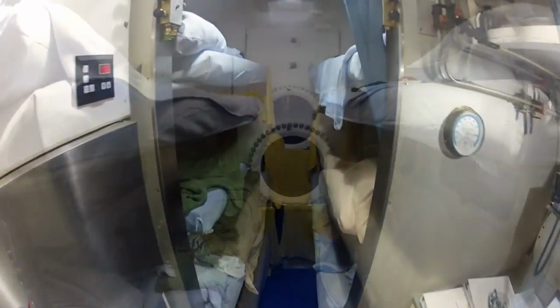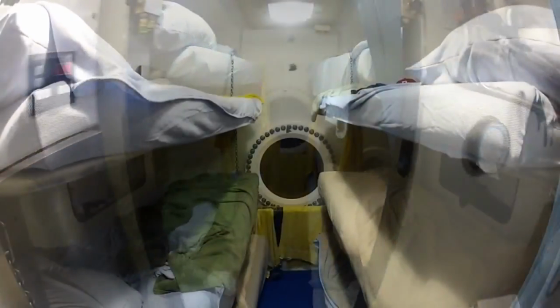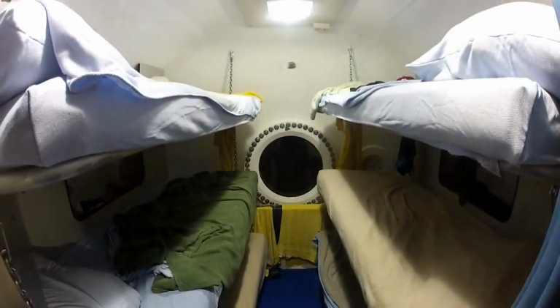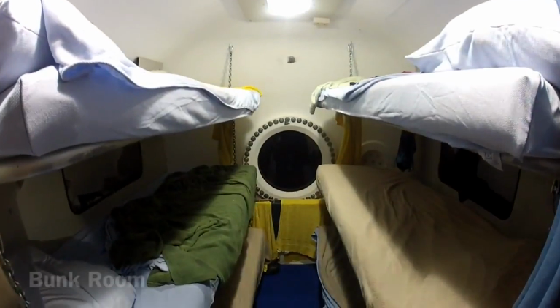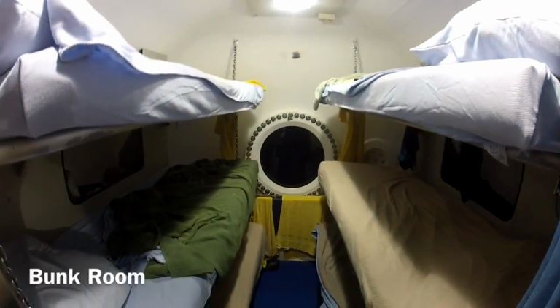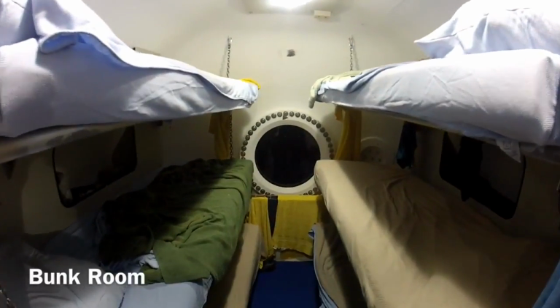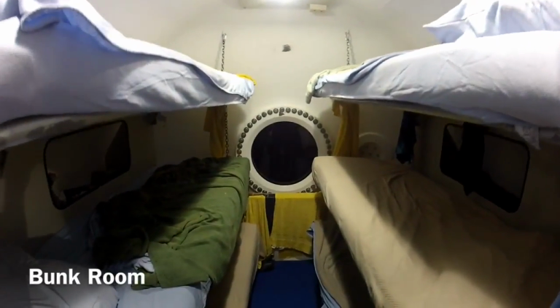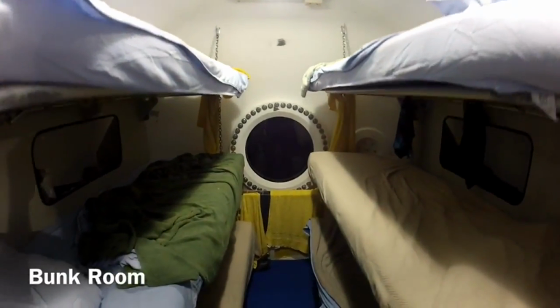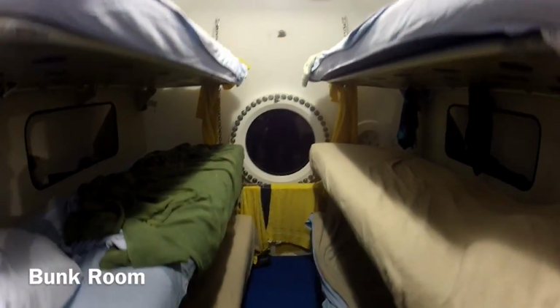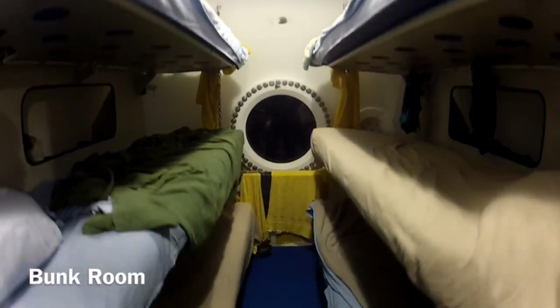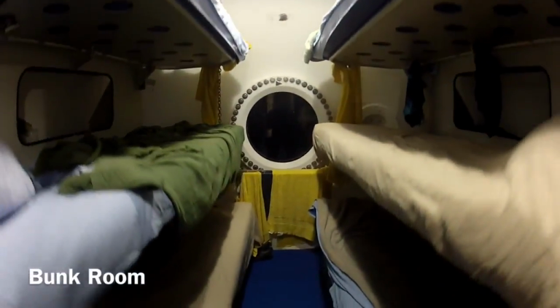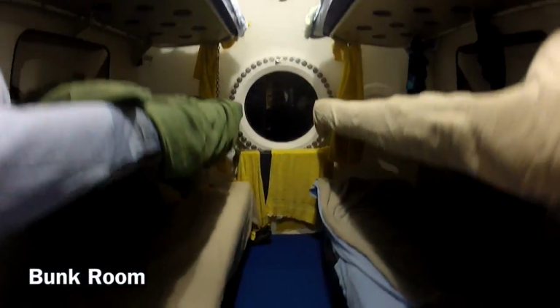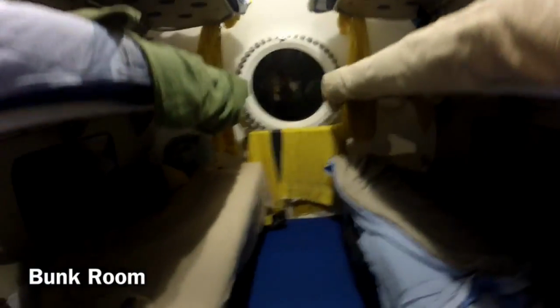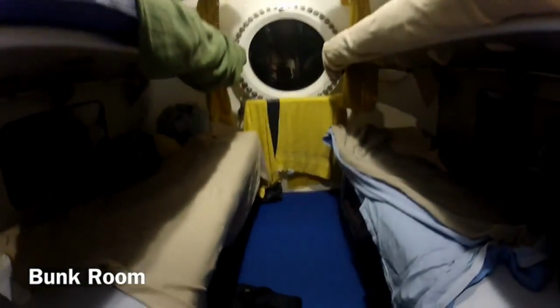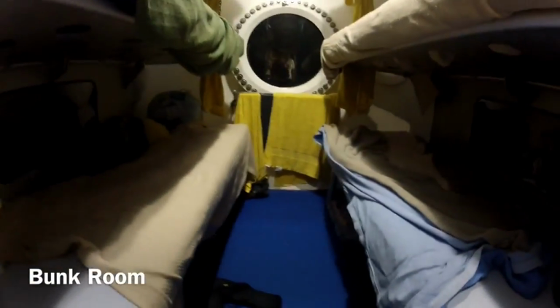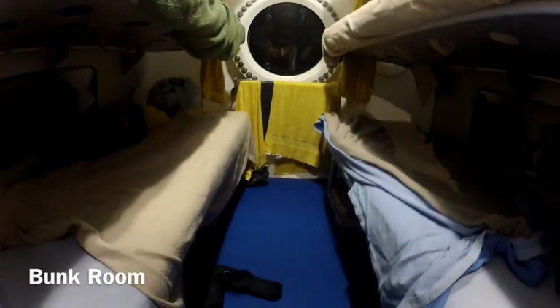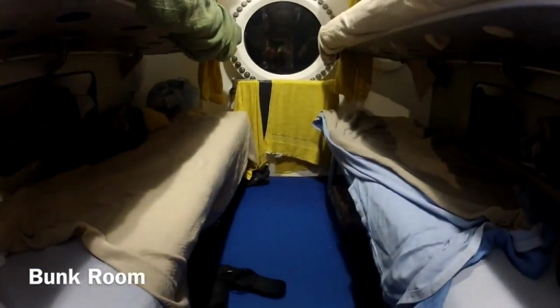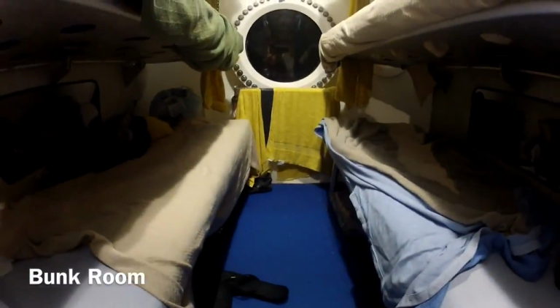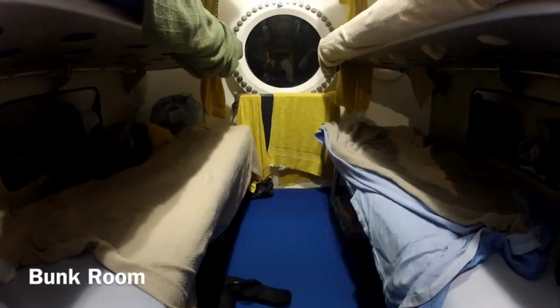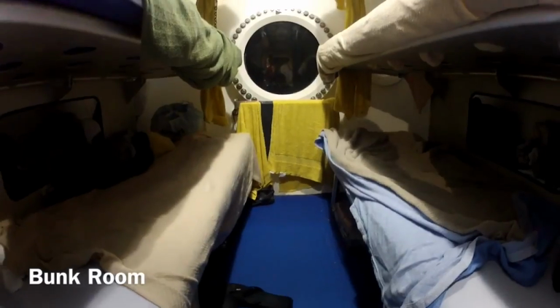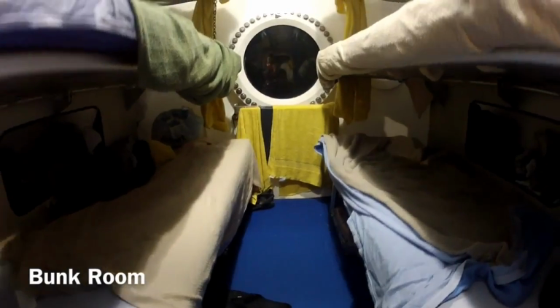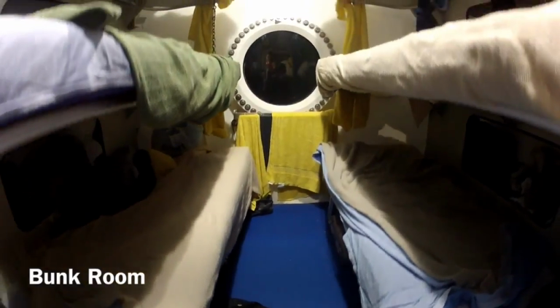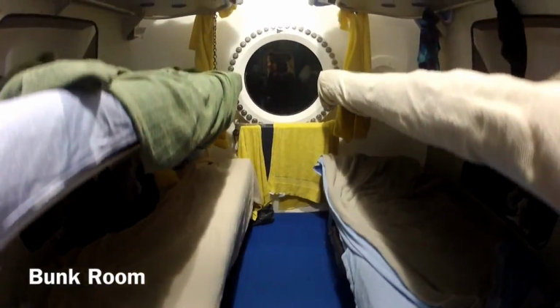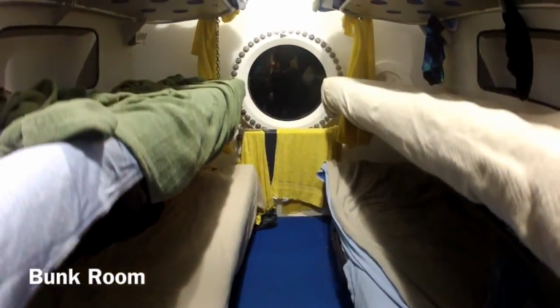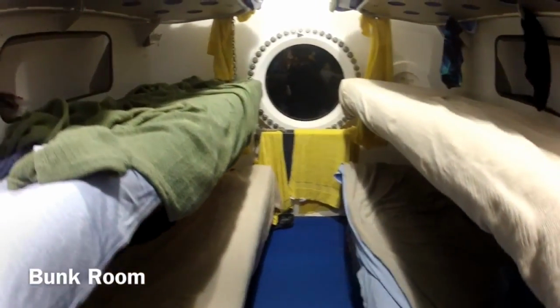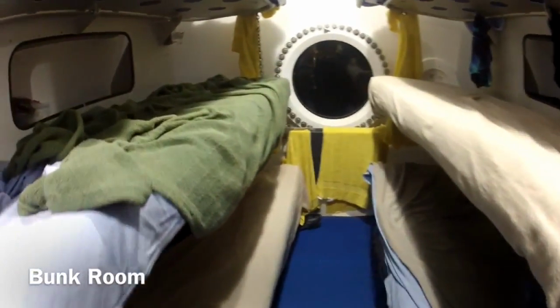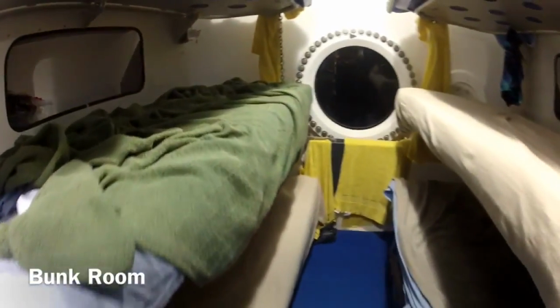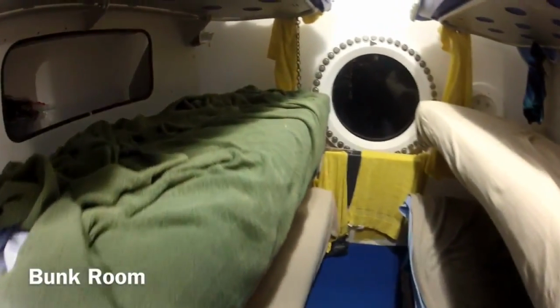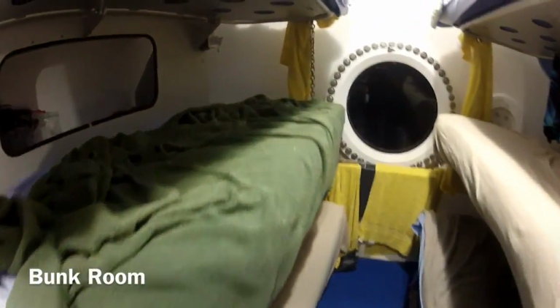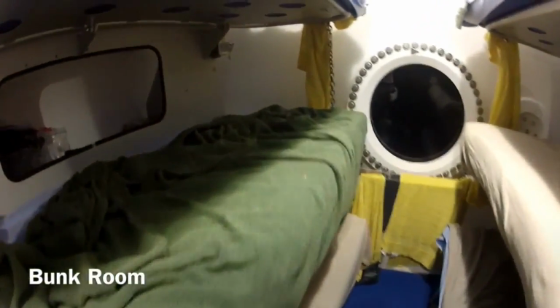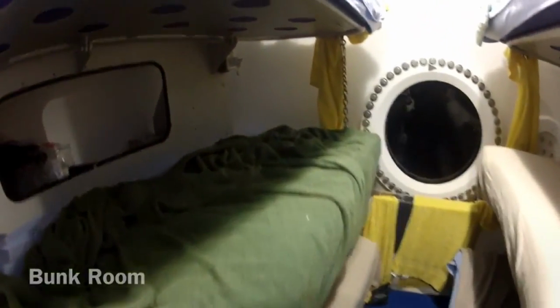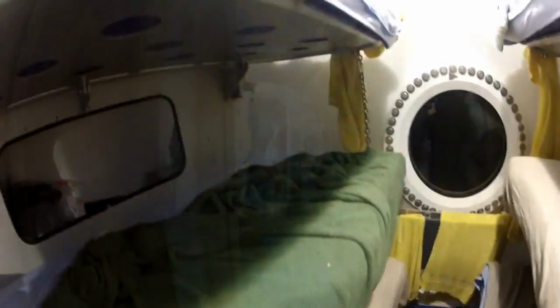And last but not least, we have our bunk room with six bunks for the six people on board Aquarius. There's not a lot of room as you can see, but plenty for sleeping.